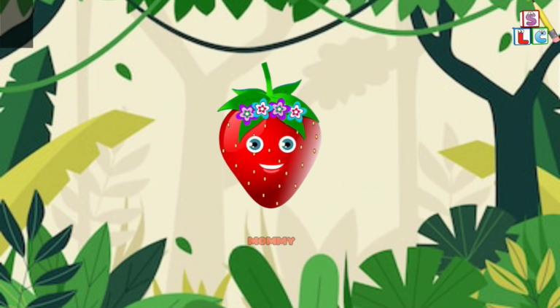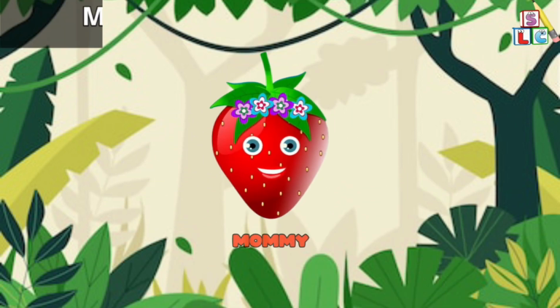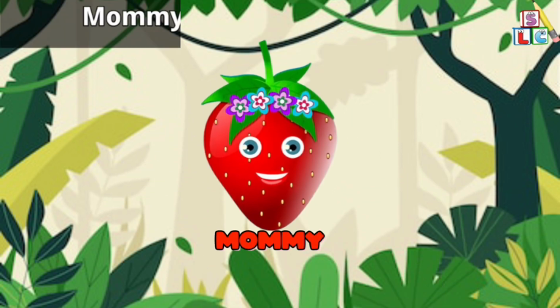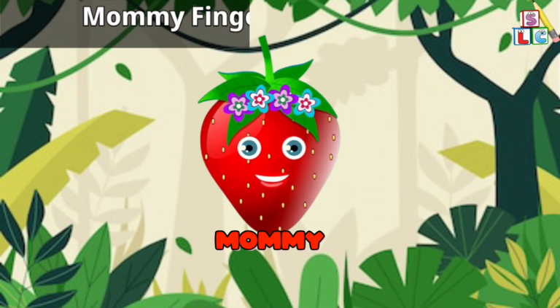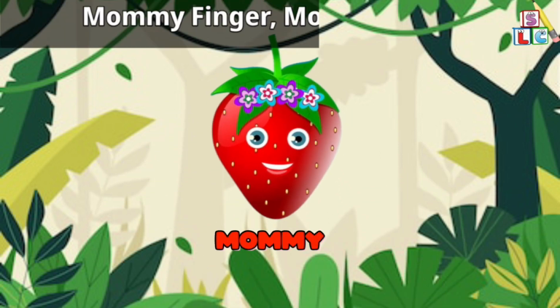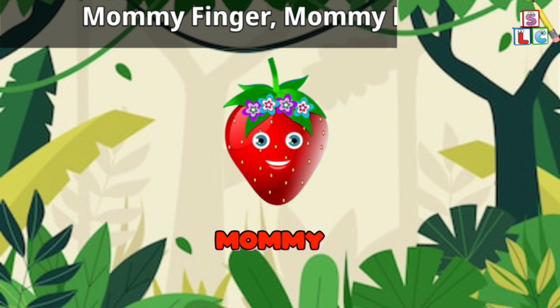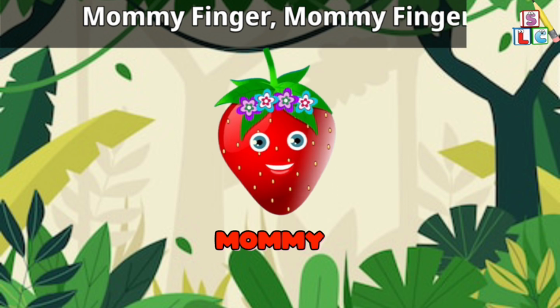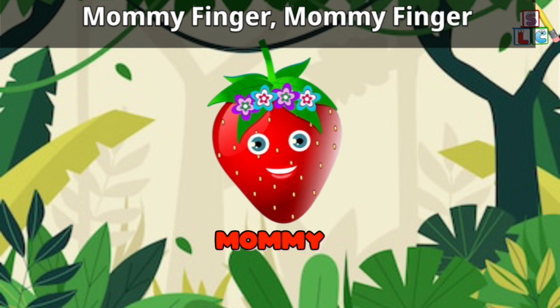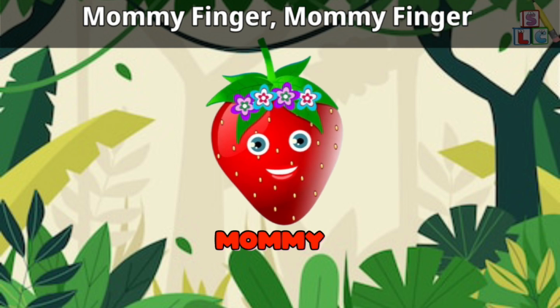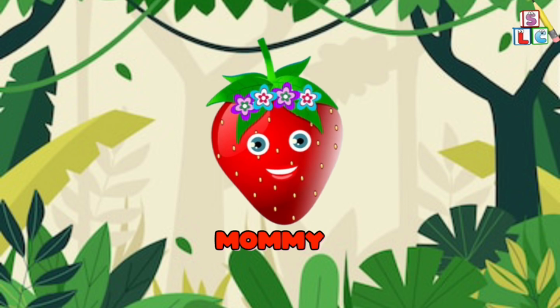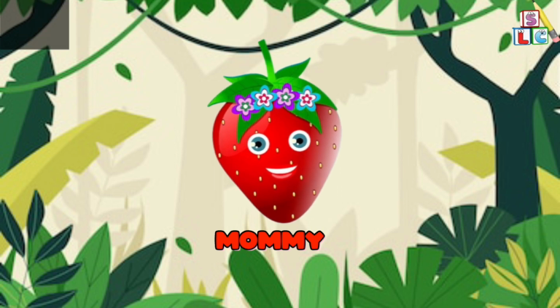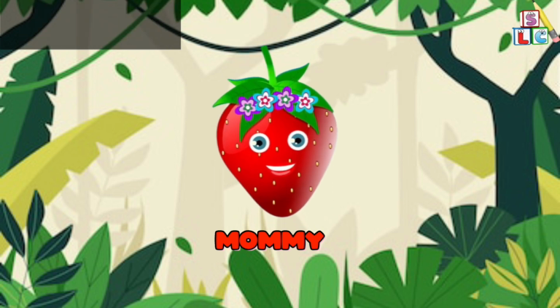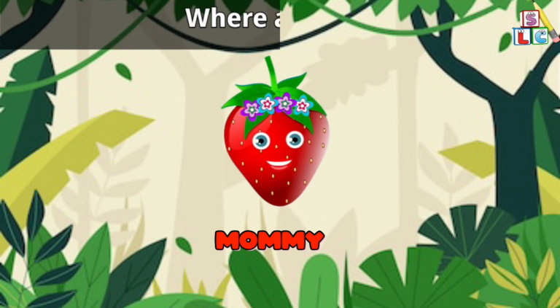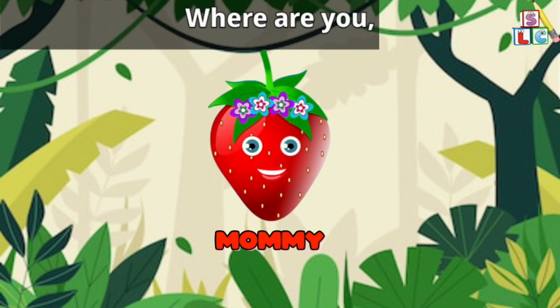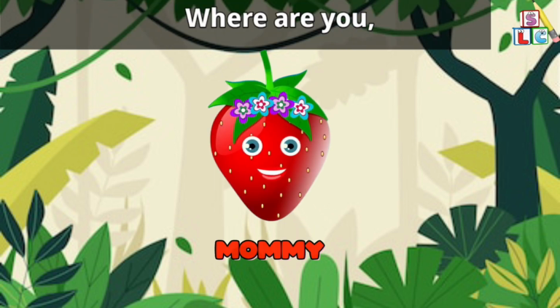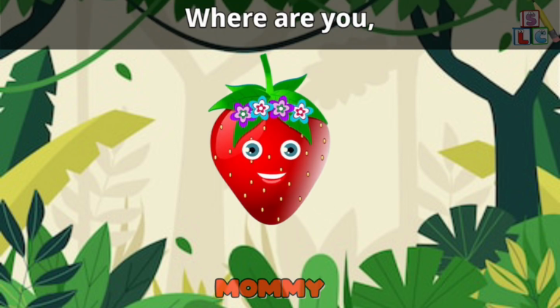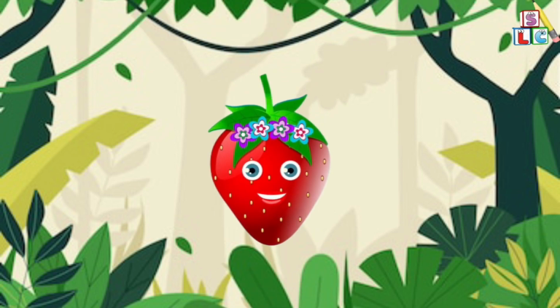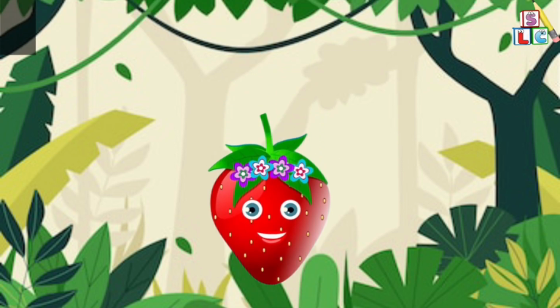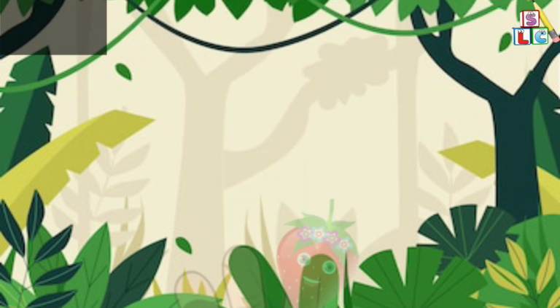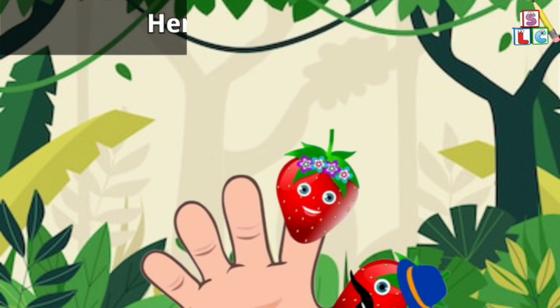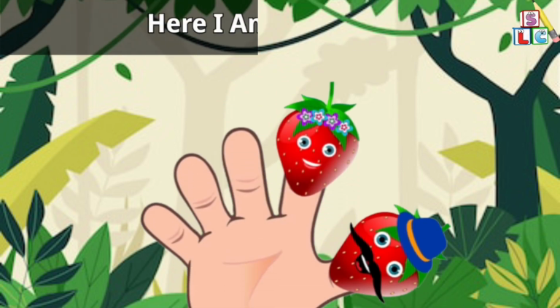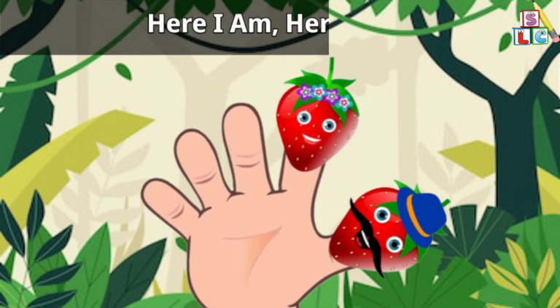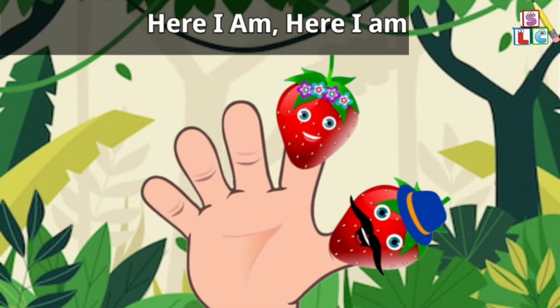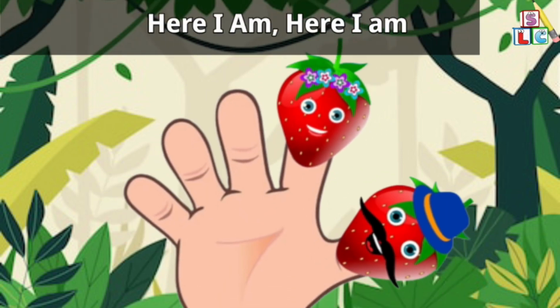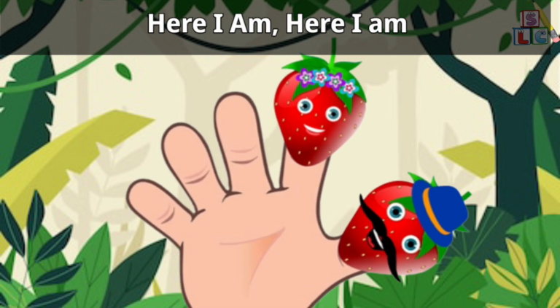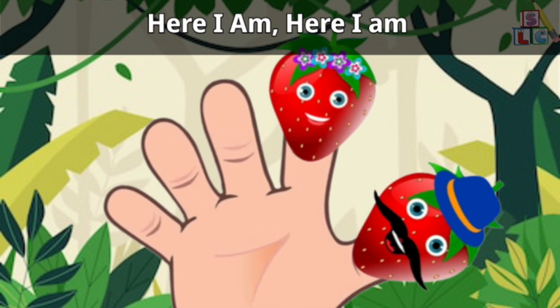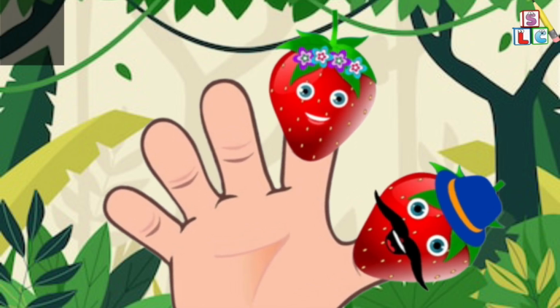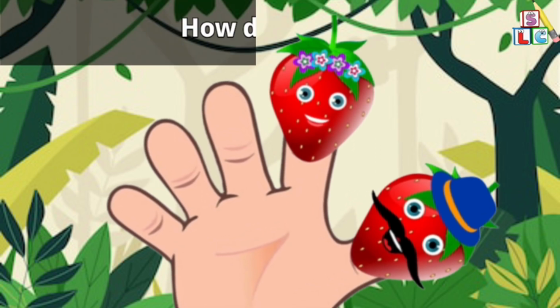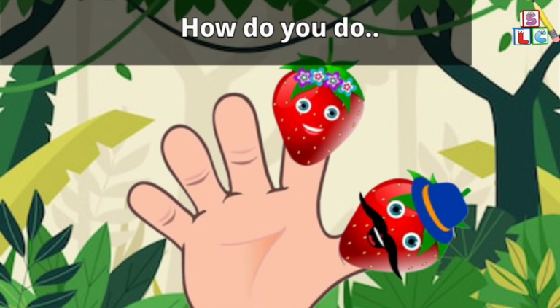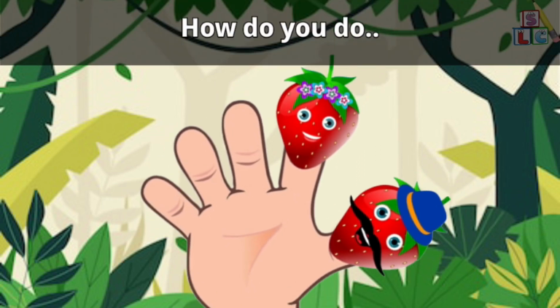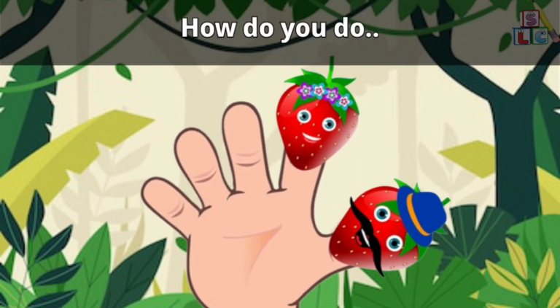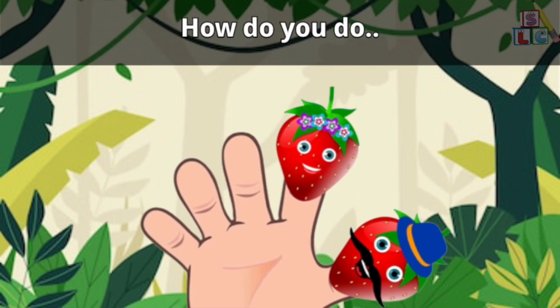Mommy Finger, Mommy Finger, where are you? Here I am, here I am, how do you do?